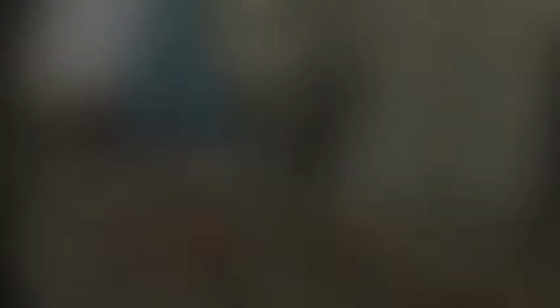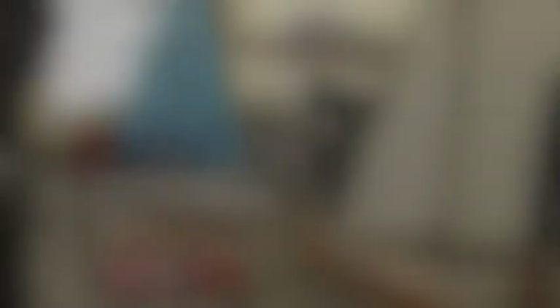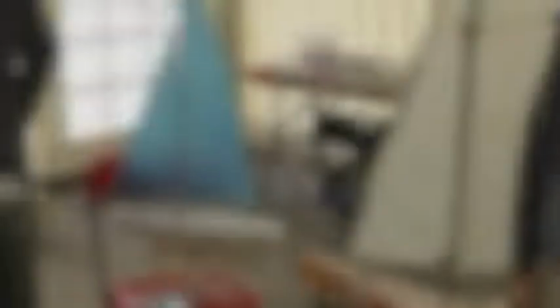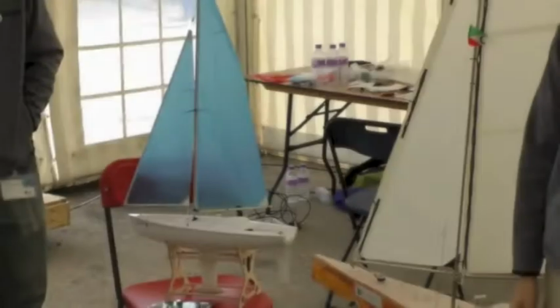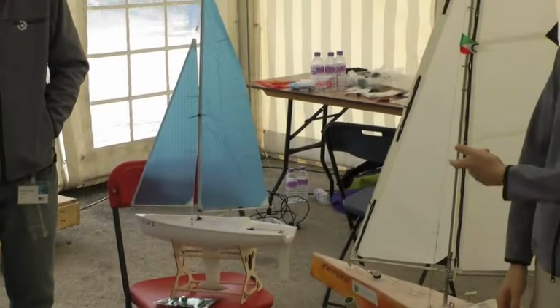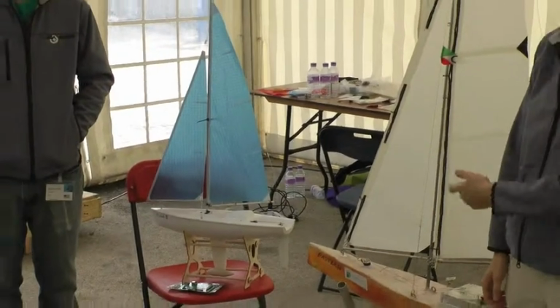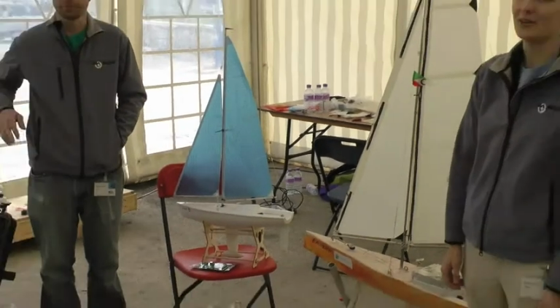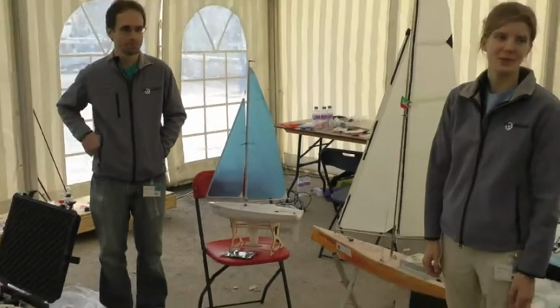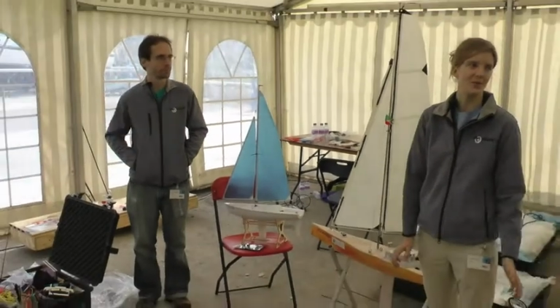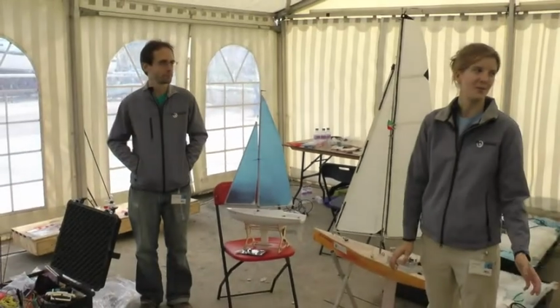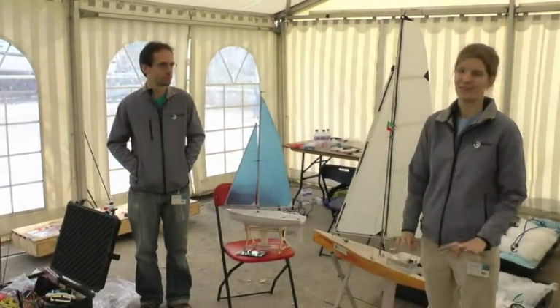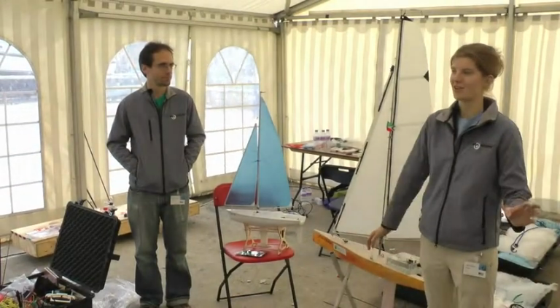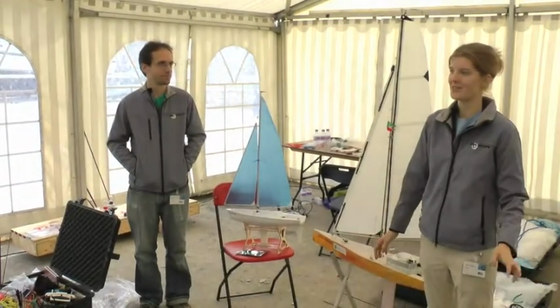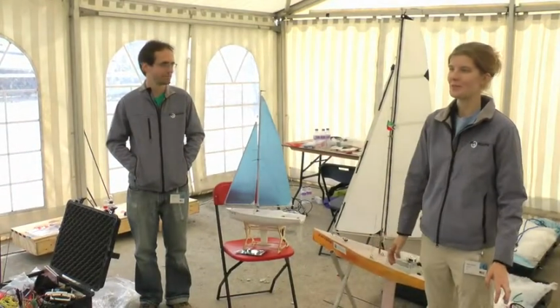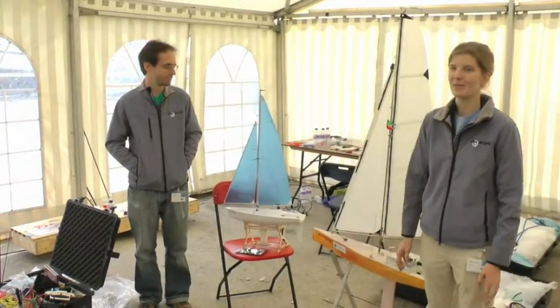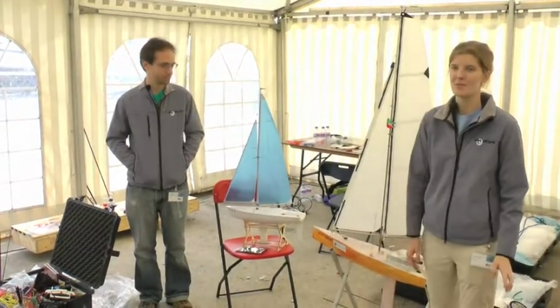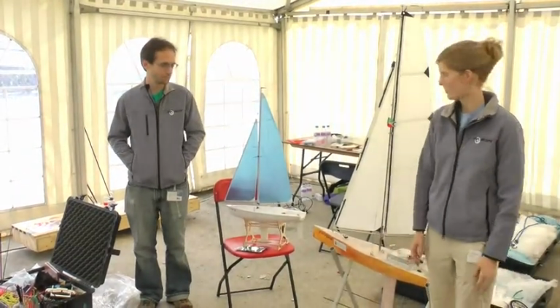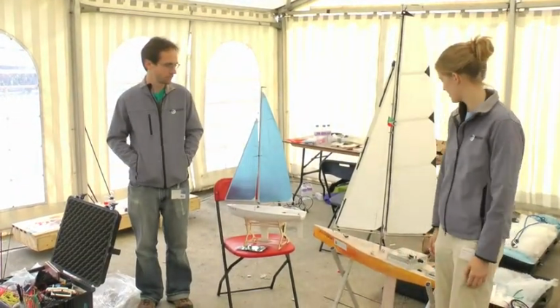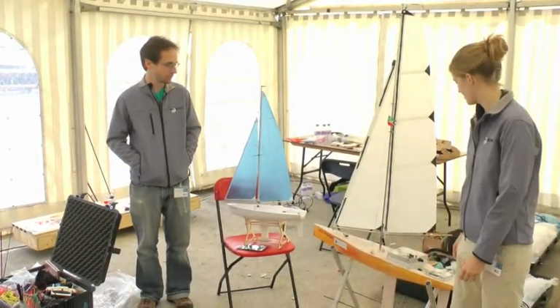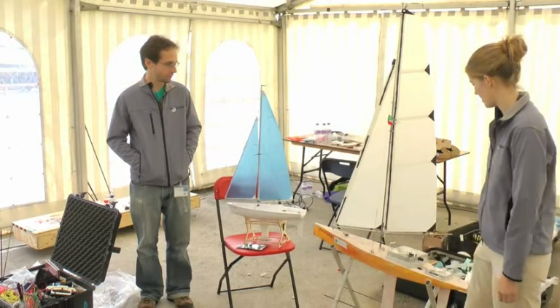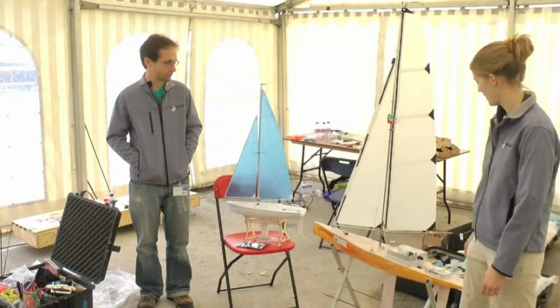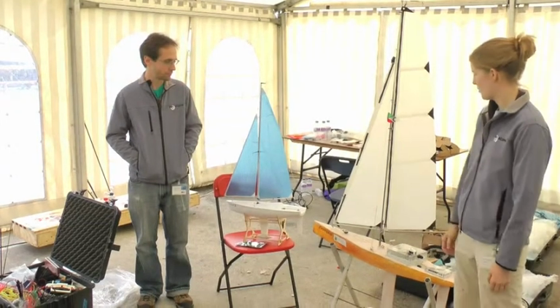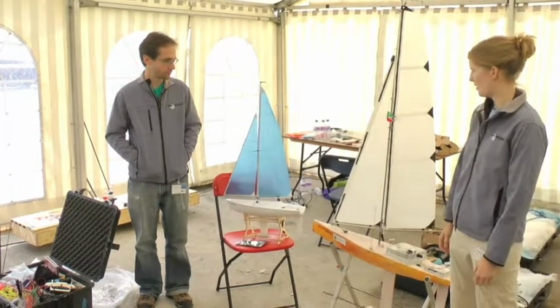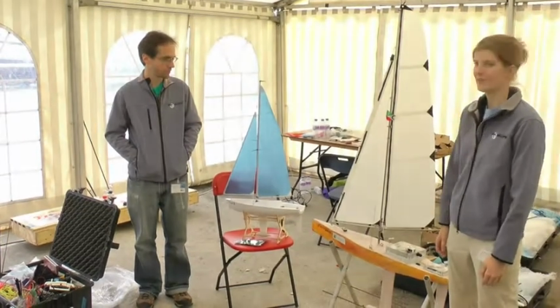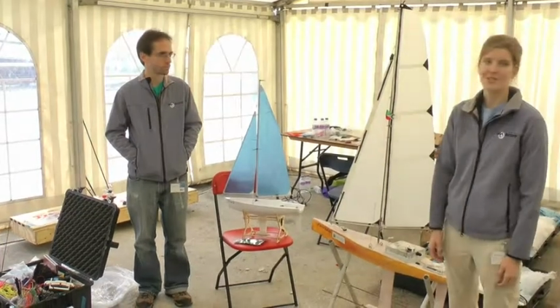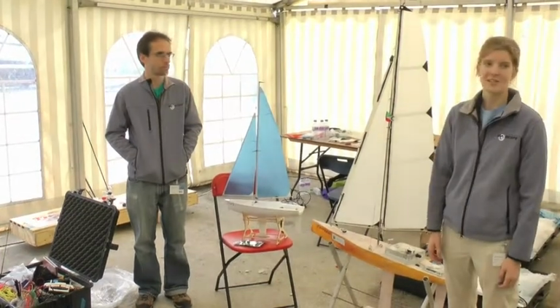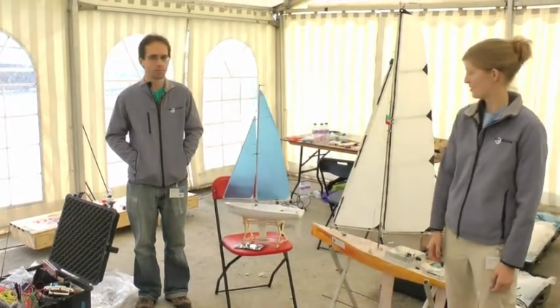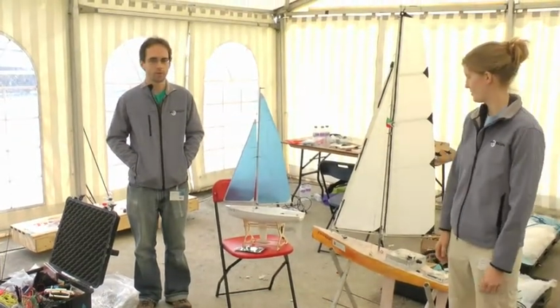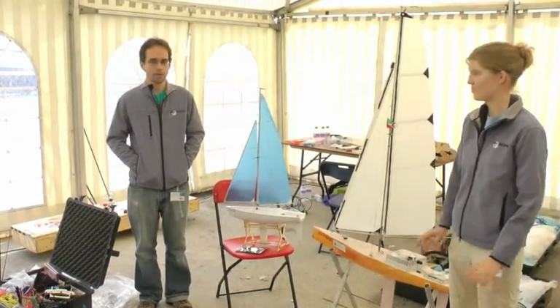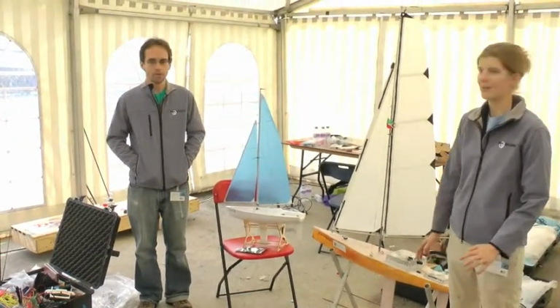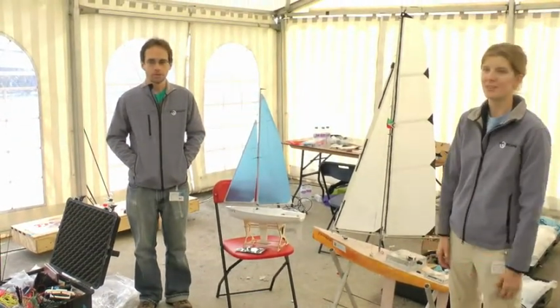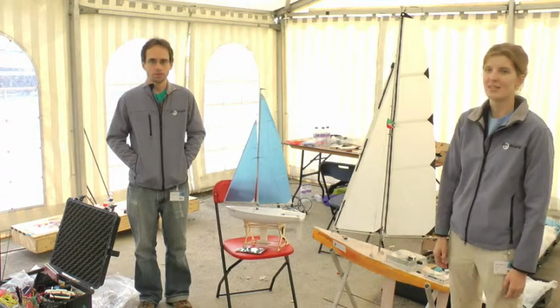My name is Taylor, and this is Mariano, and between the two of us, we are the entirety of the C-scope team. It's just us. We are both electrical engineers, so that's the background we bring to this.